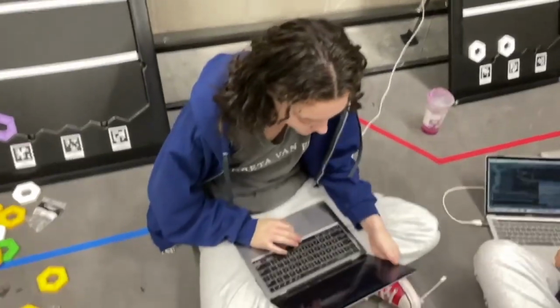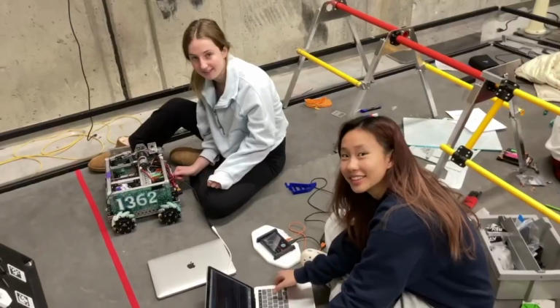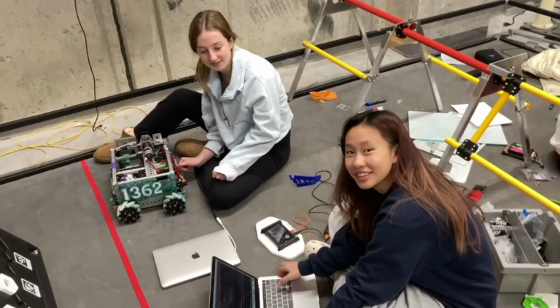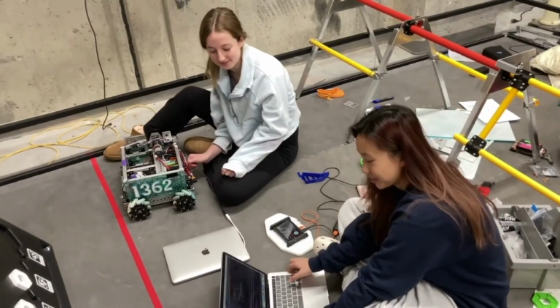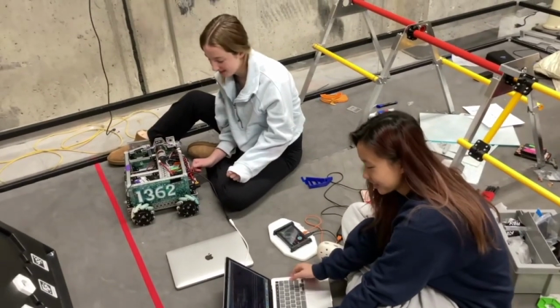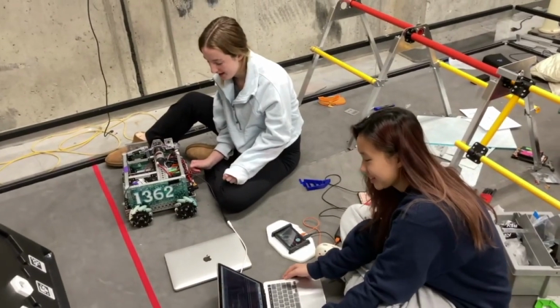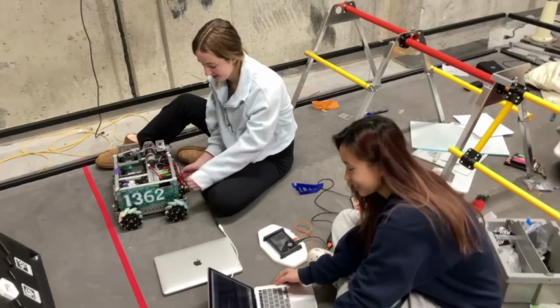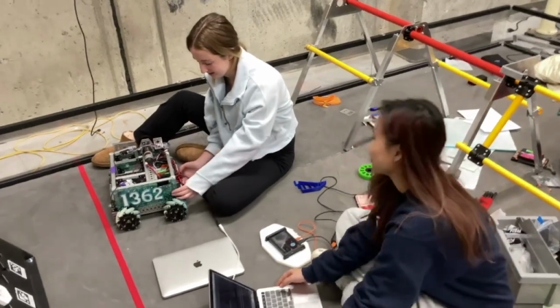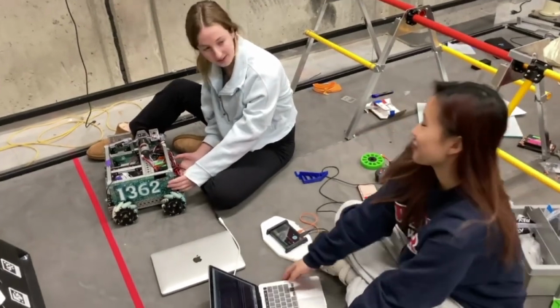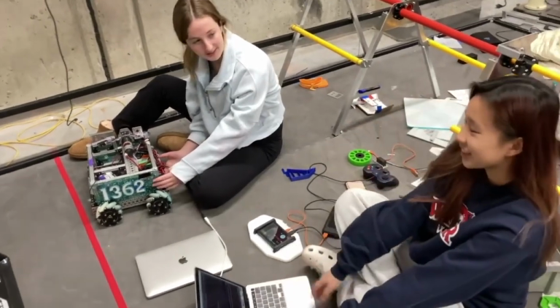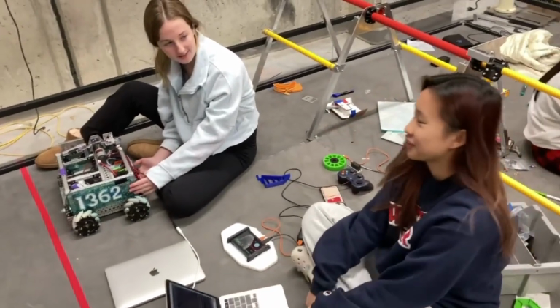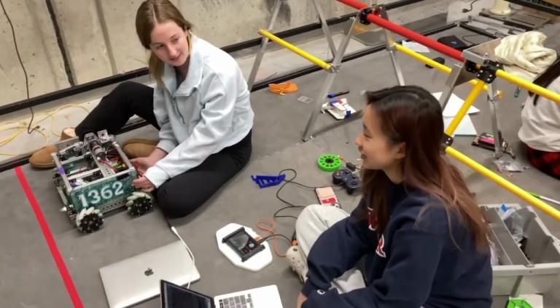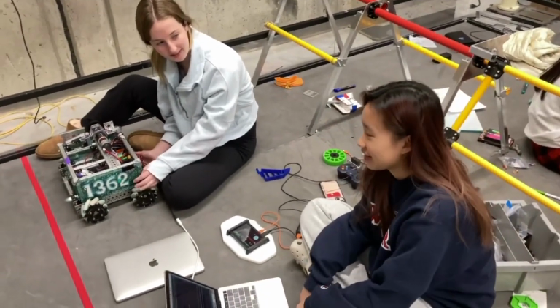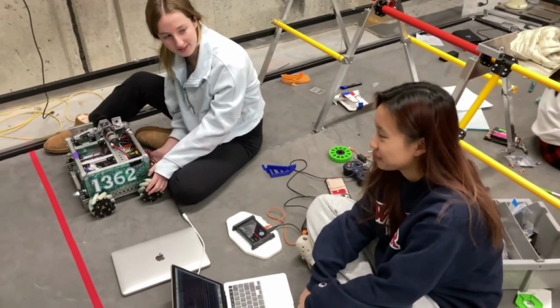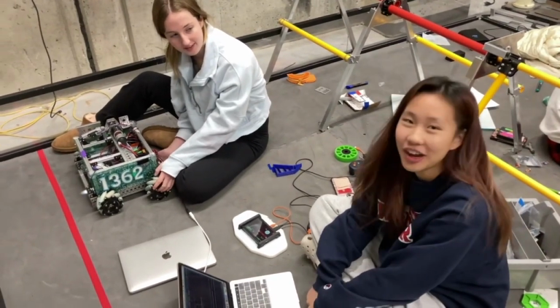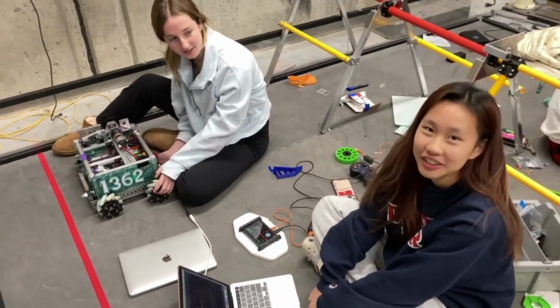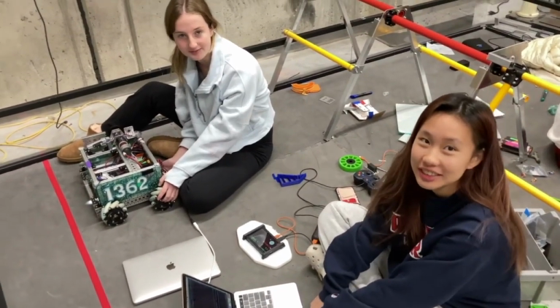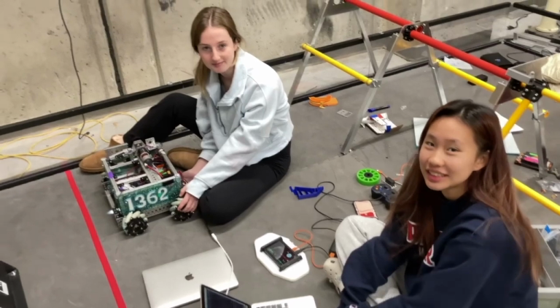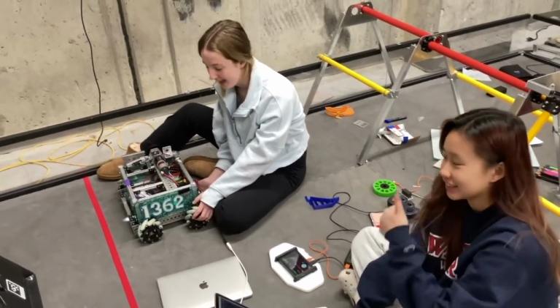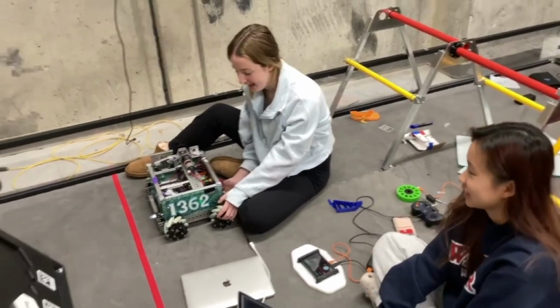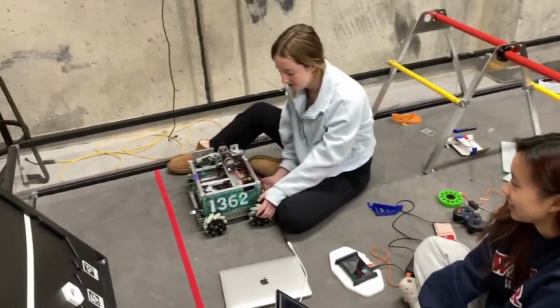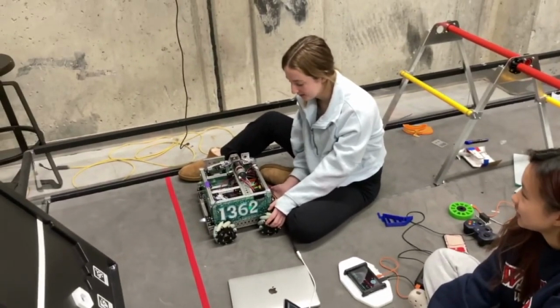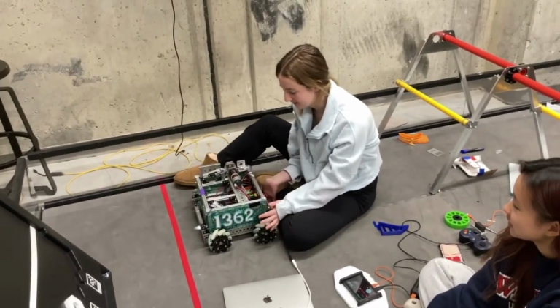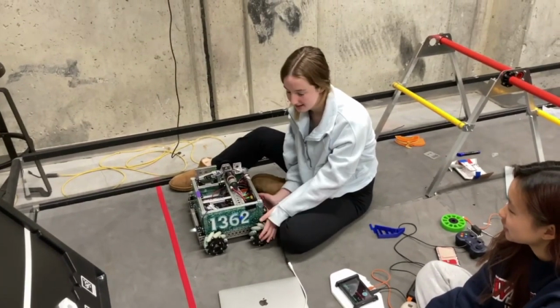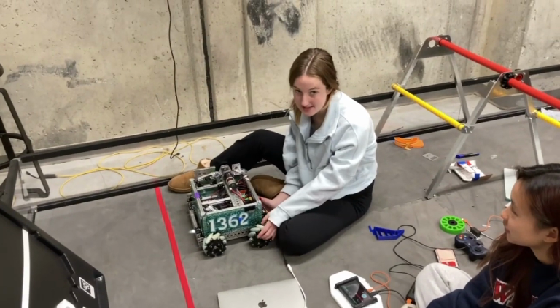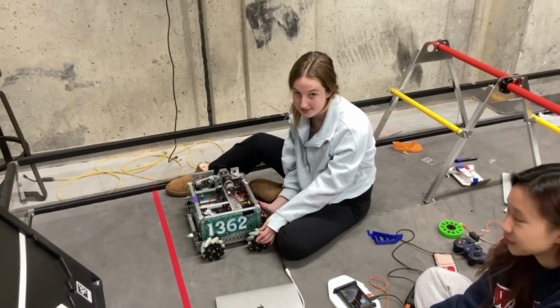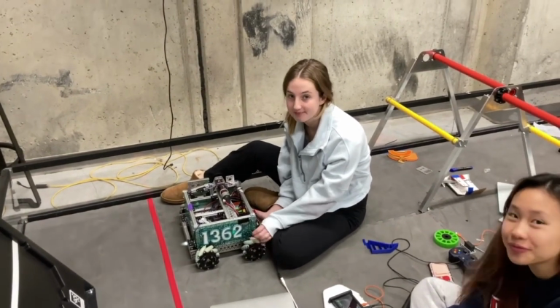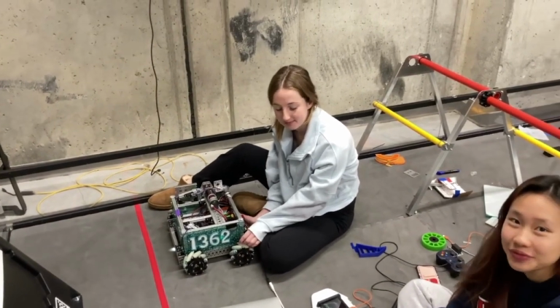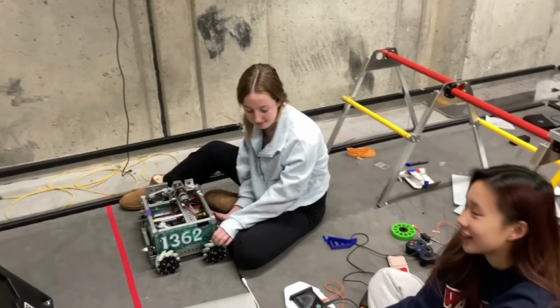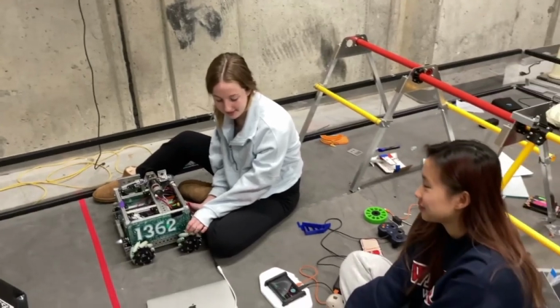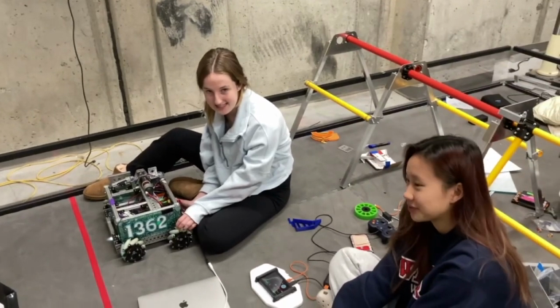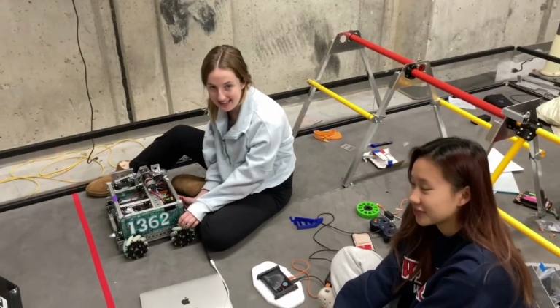We're doing the autonomous routines in Cascade. They're not doing any other stuff. I'm testing it now.